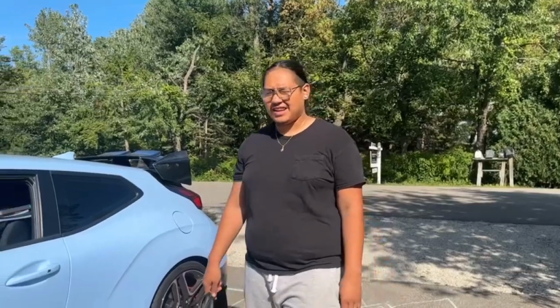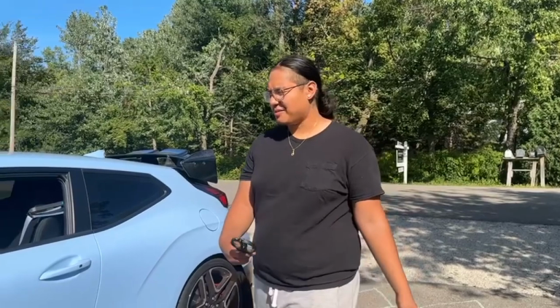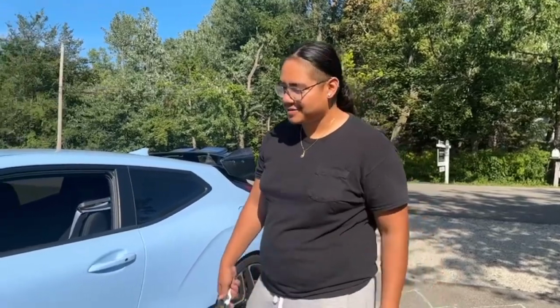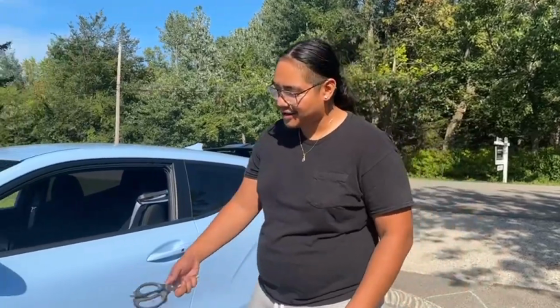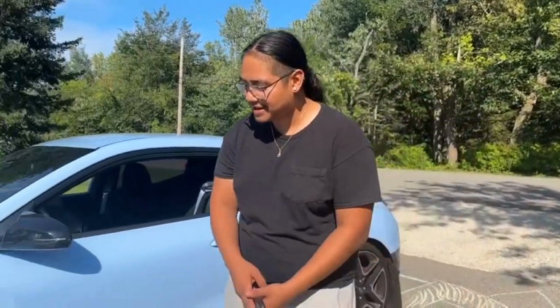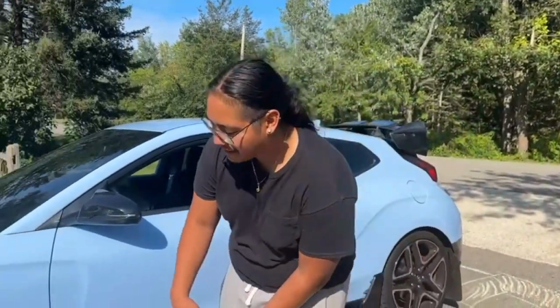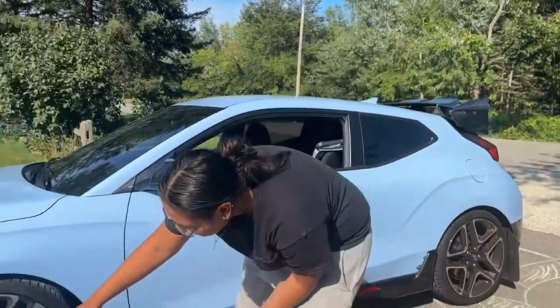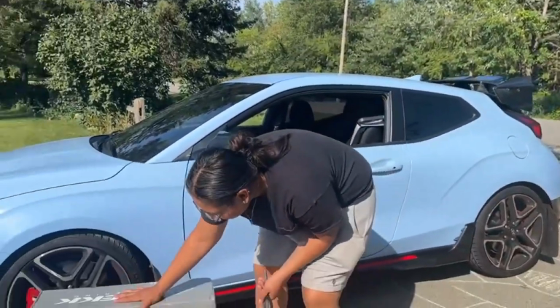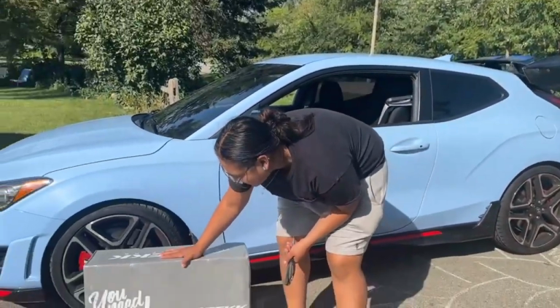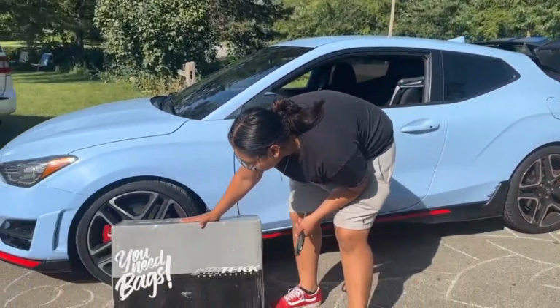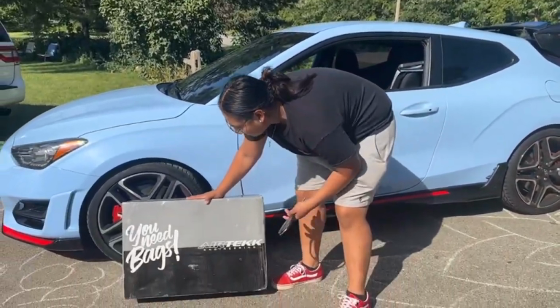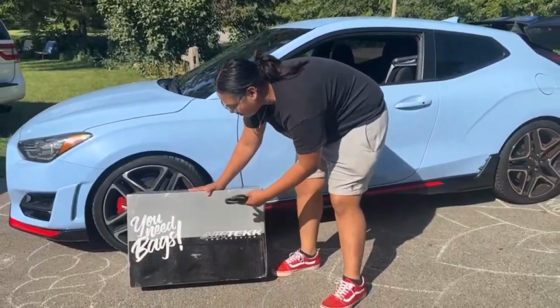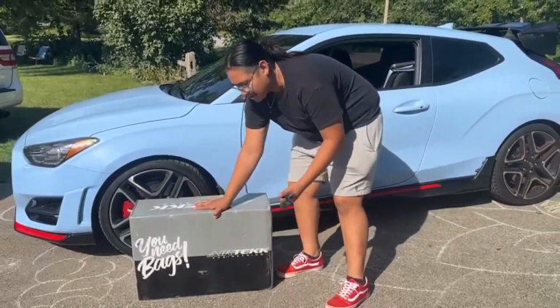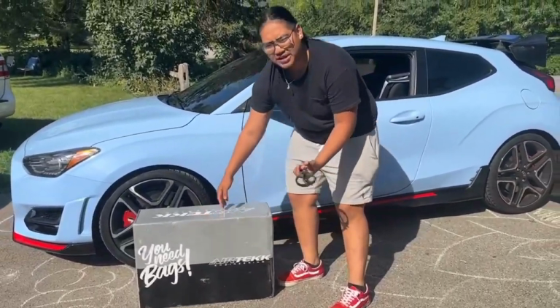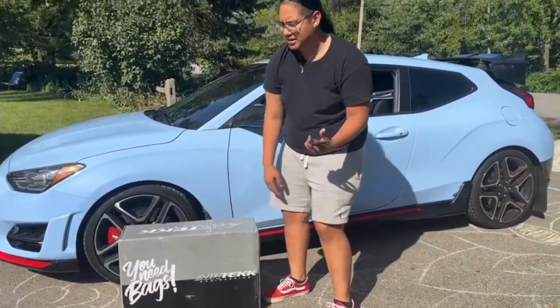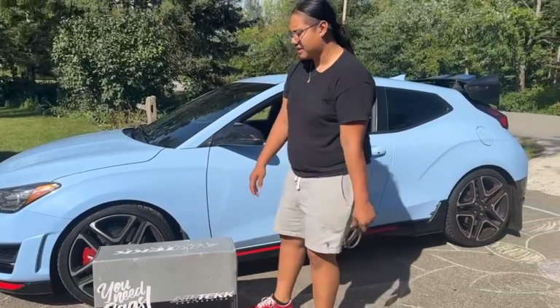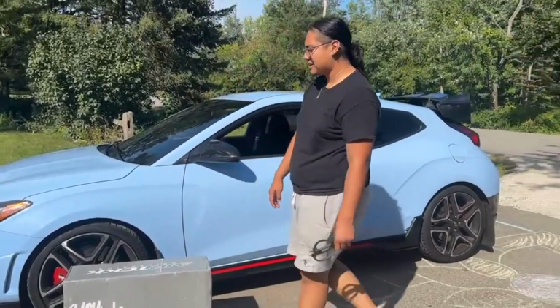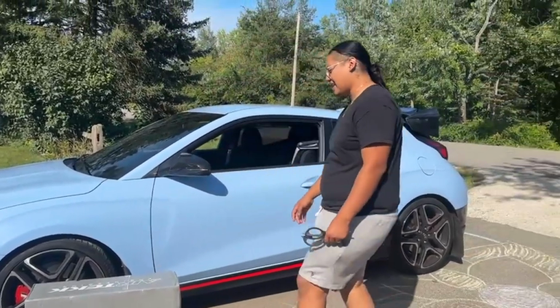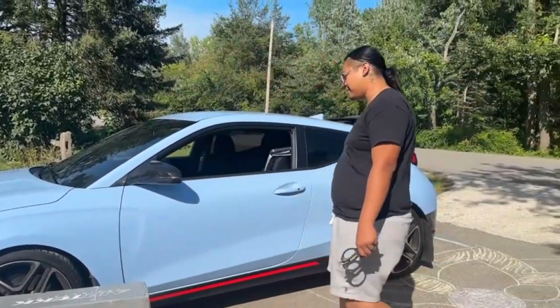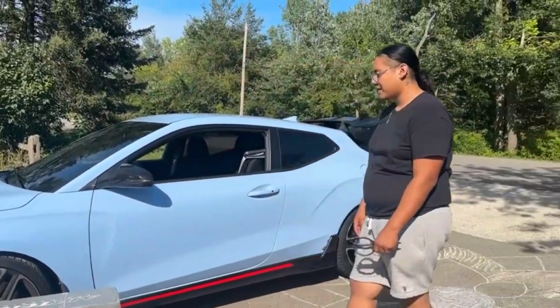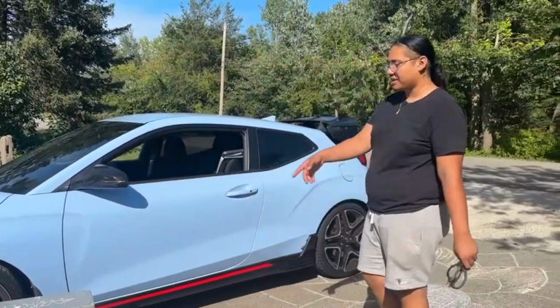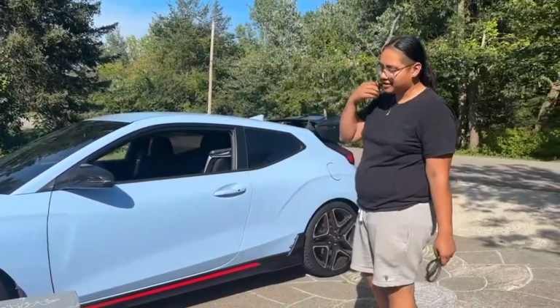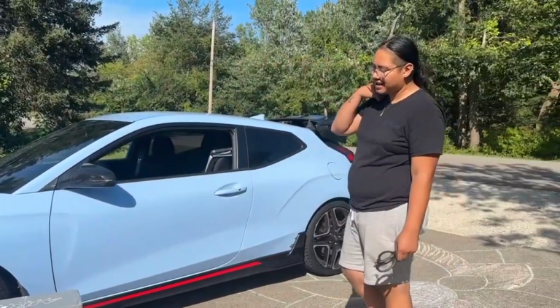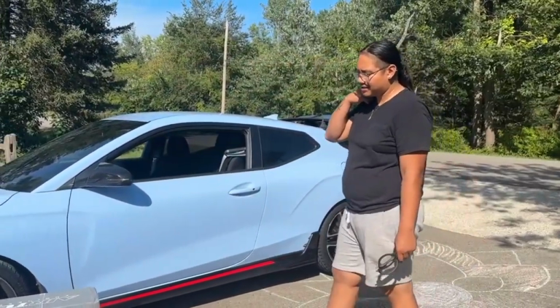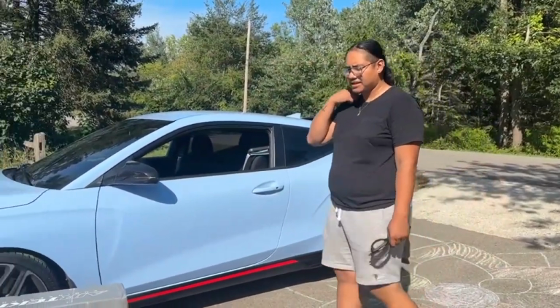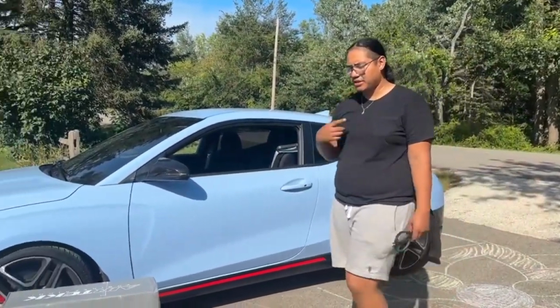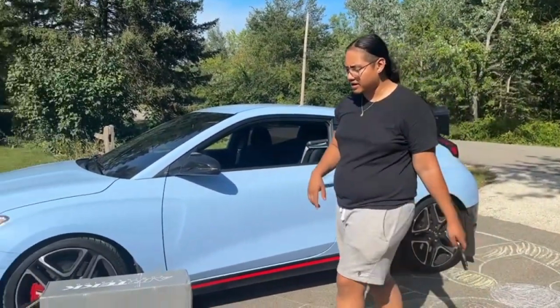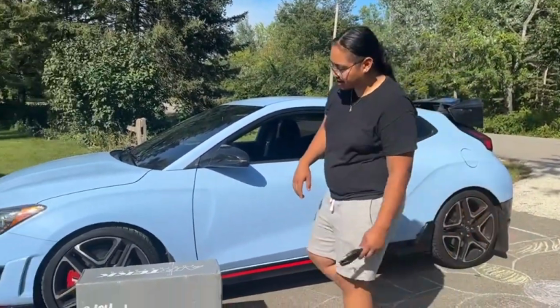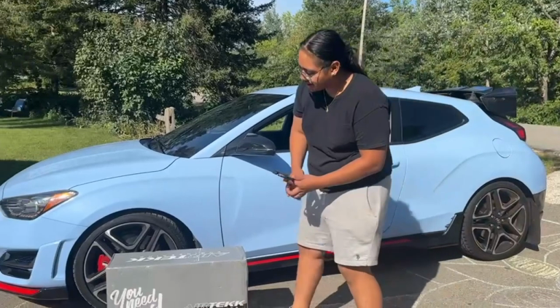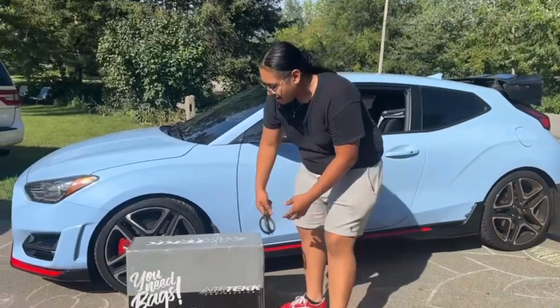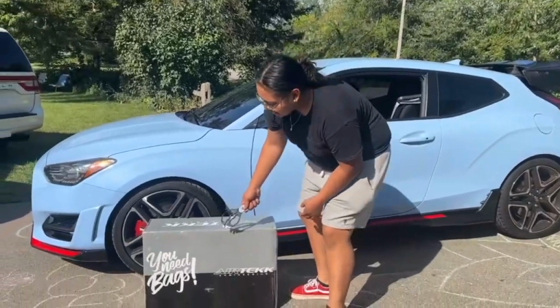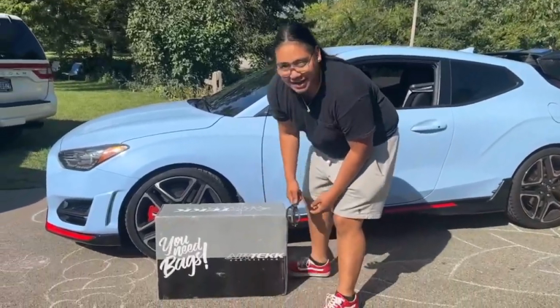Hi, what up guys, we got the airbags in today from Airtek. We're still waiting for the compressor and everything else, the tank, but that got here today — everything else should be here by next week. Let's check it out.